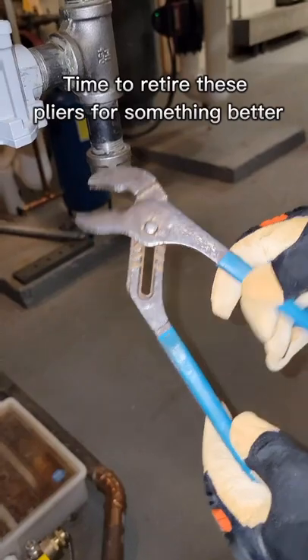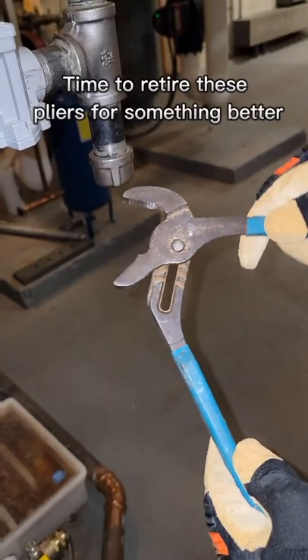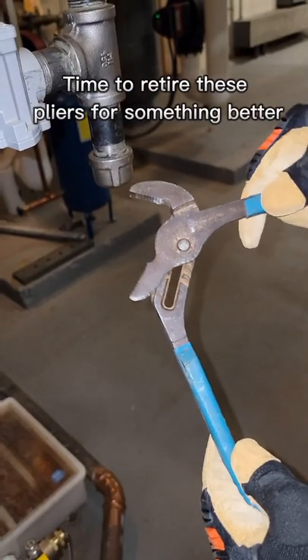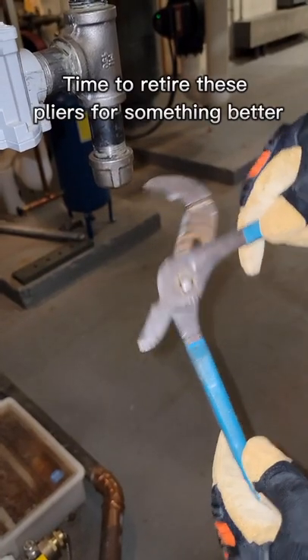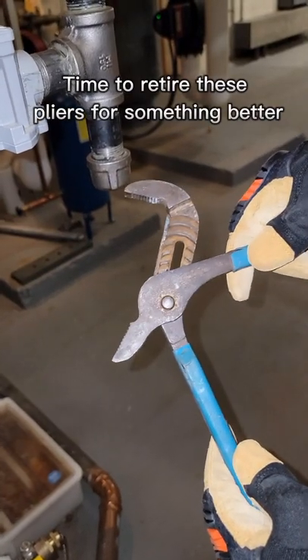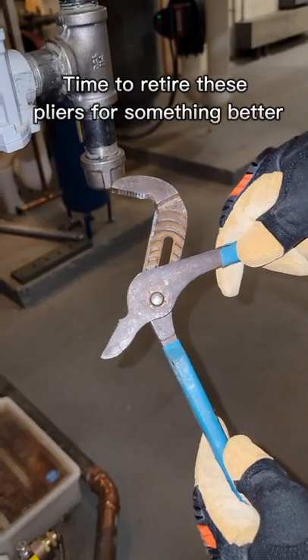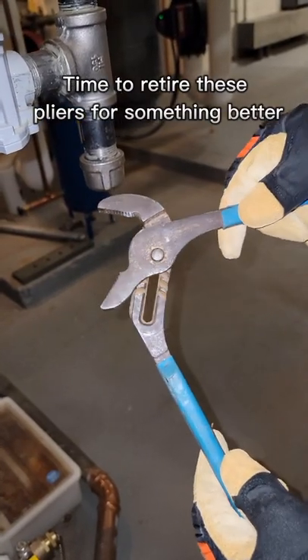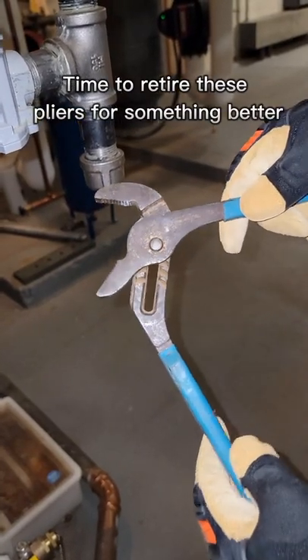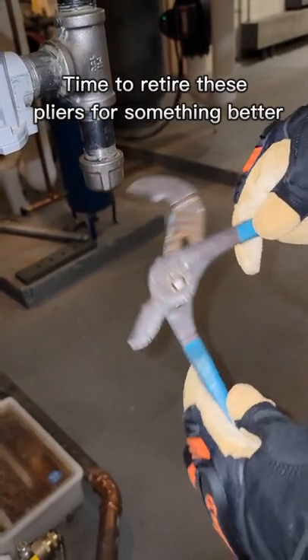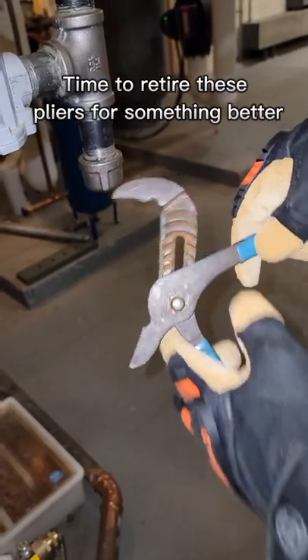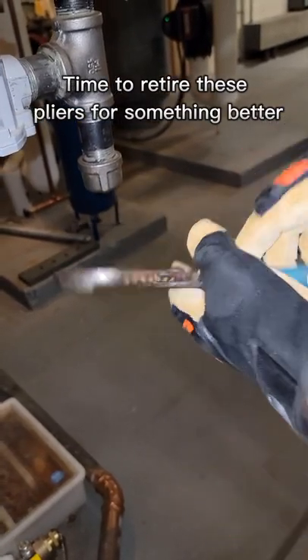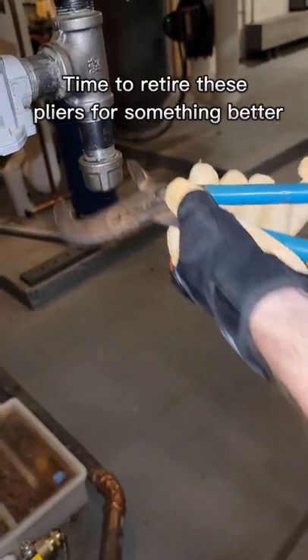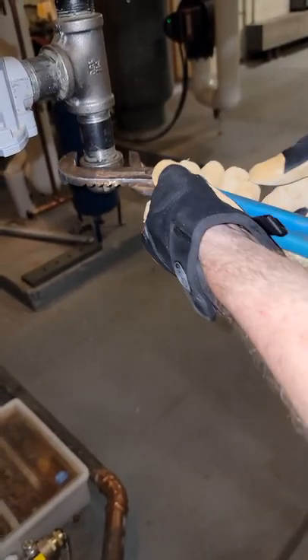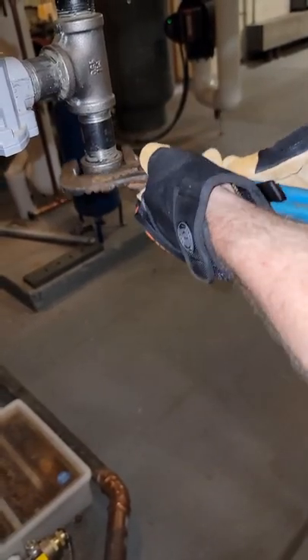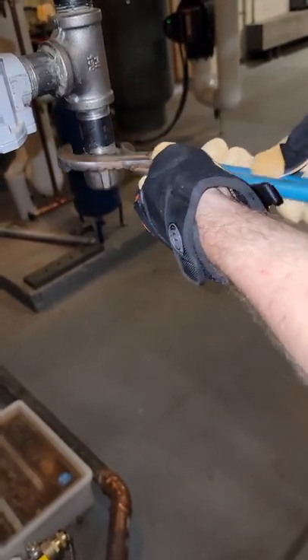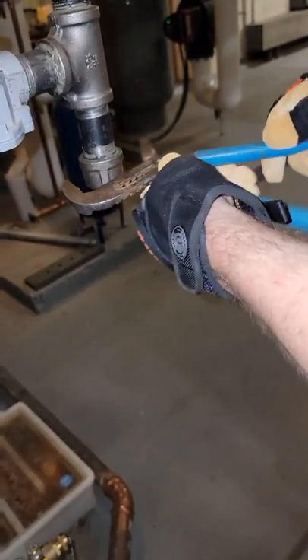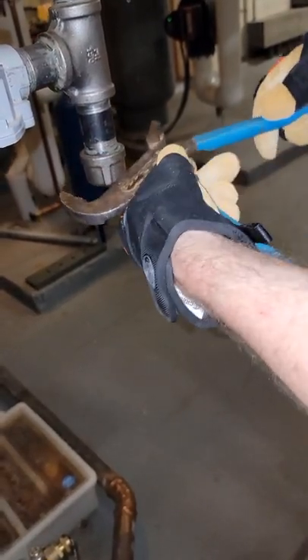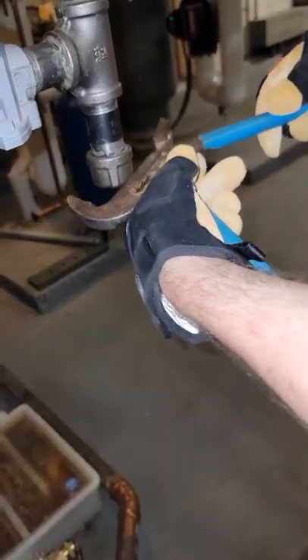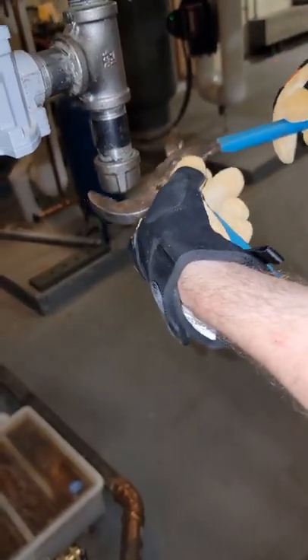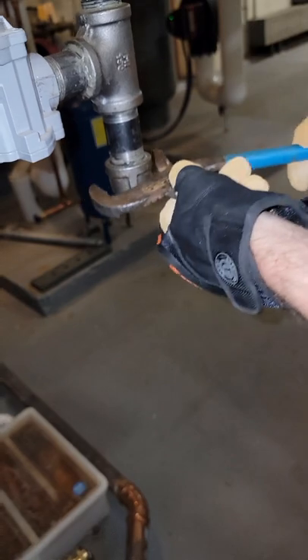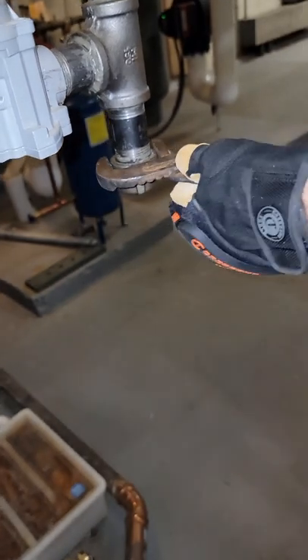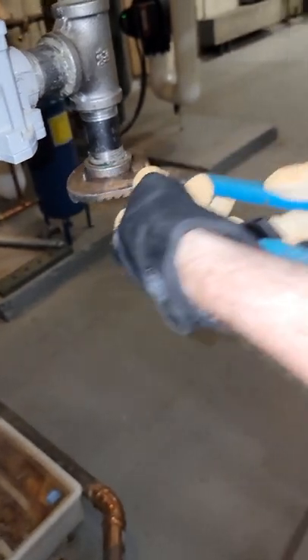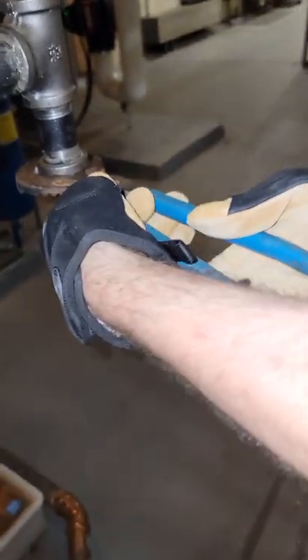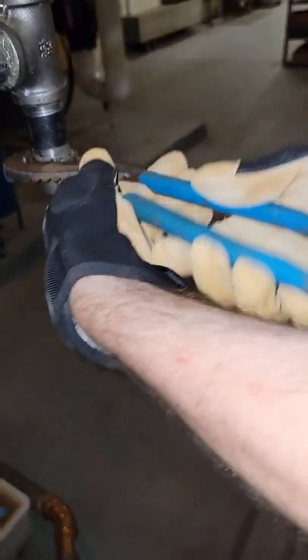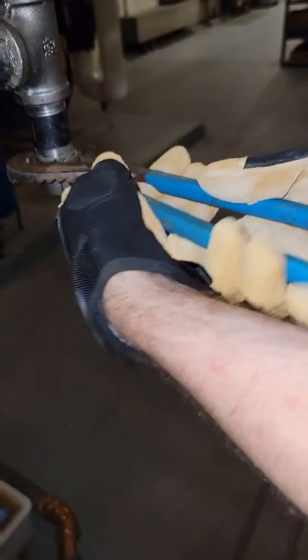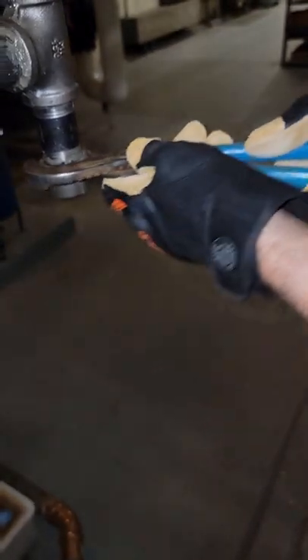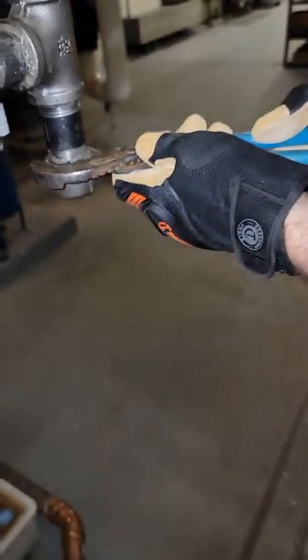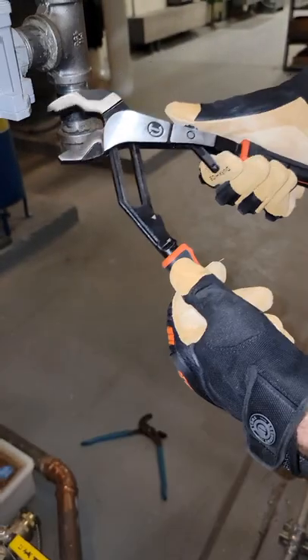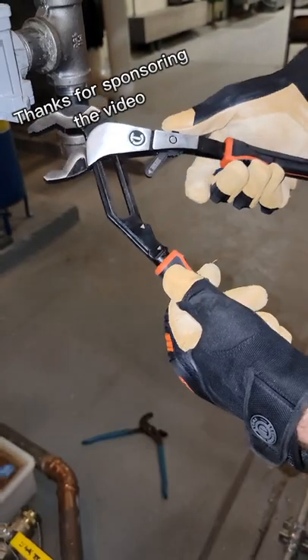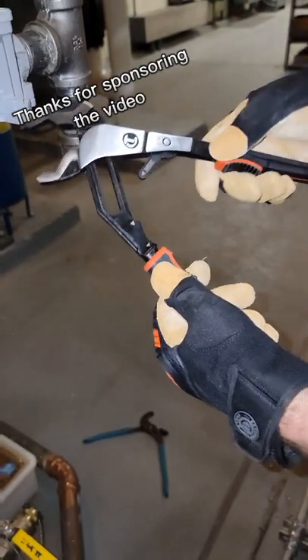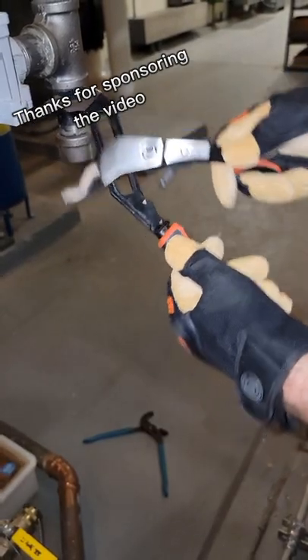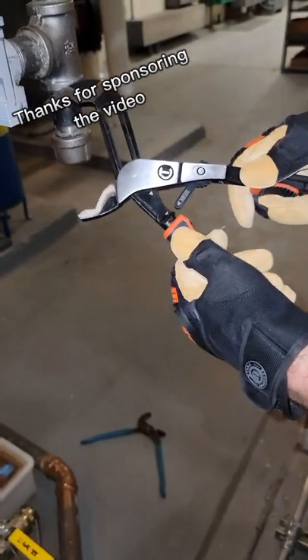These have a lot of names — channies, adjustable pliers, tongue and groove pliers — but they're a bit outdated. It's a little clunky trying to get them onto things.